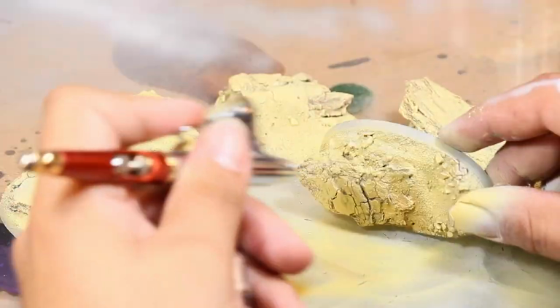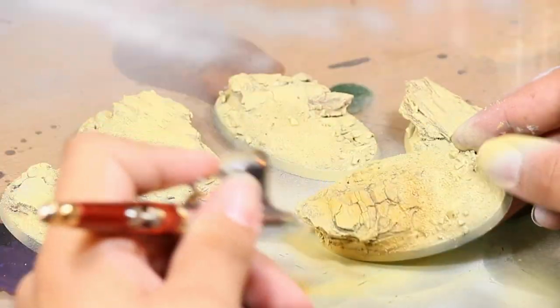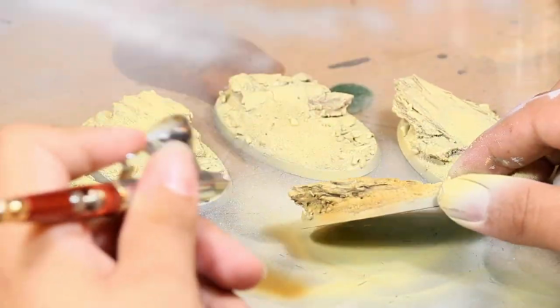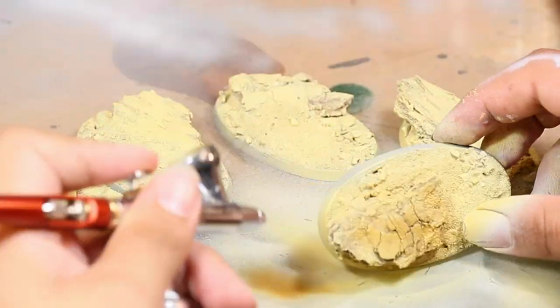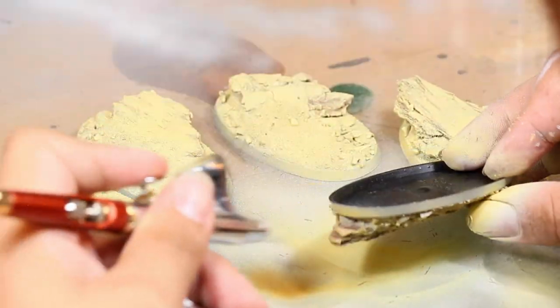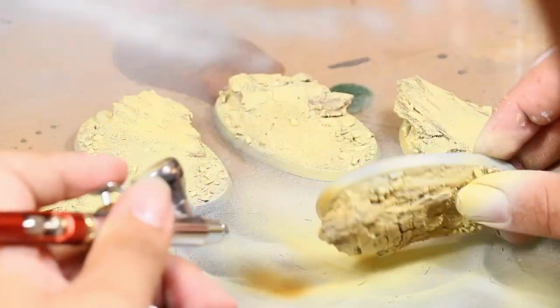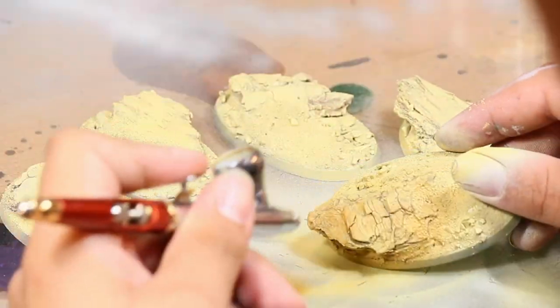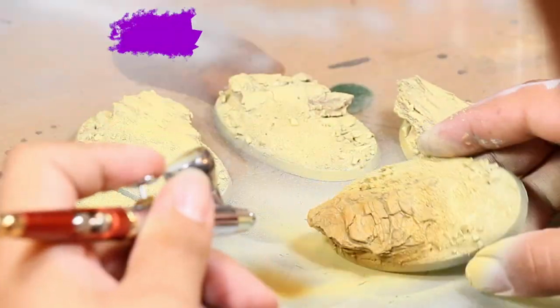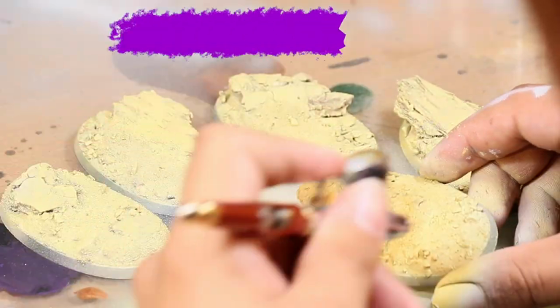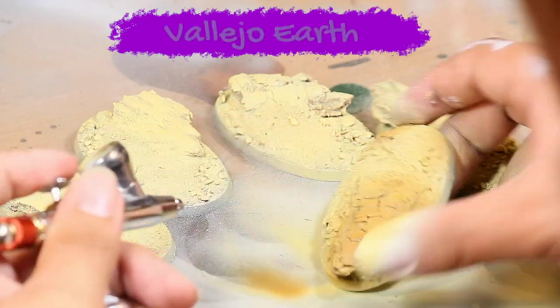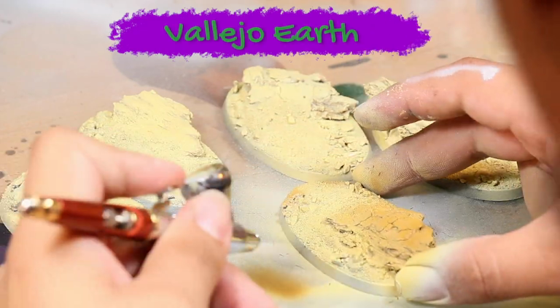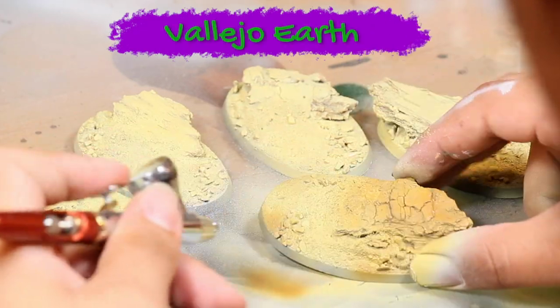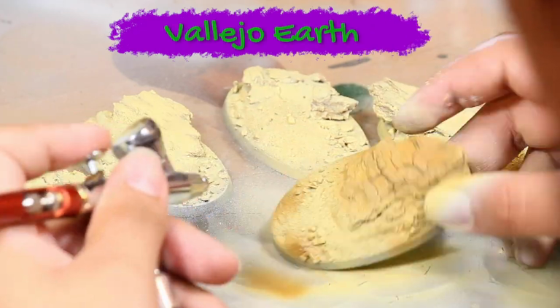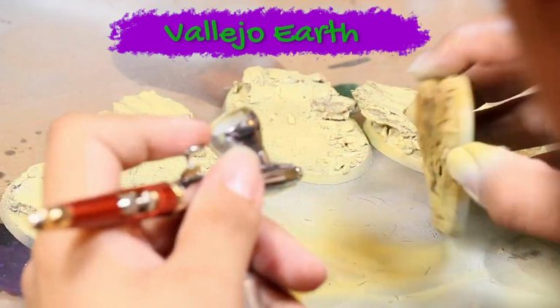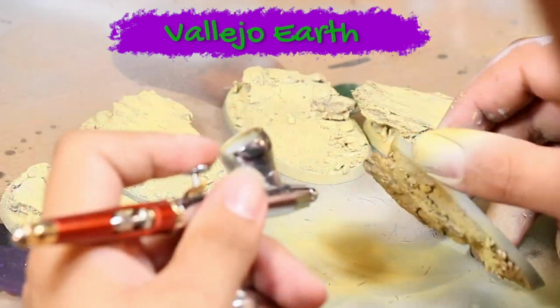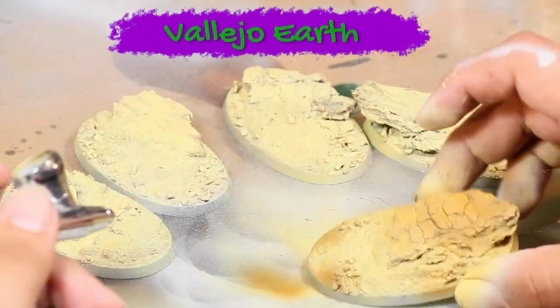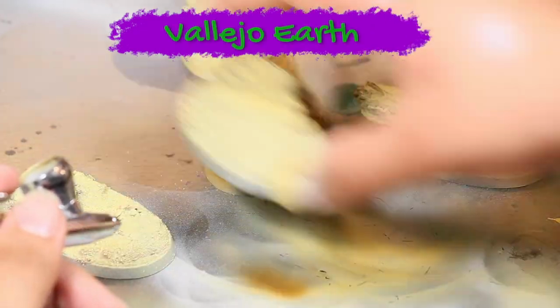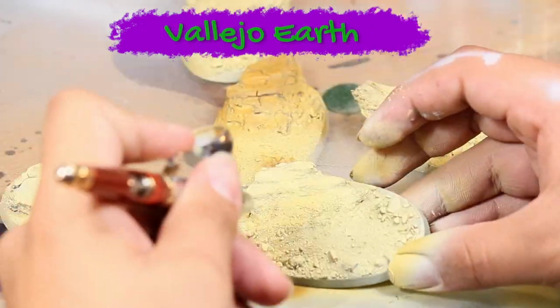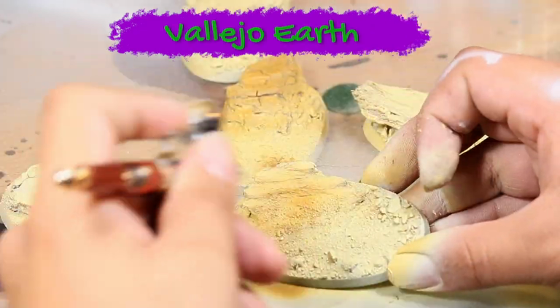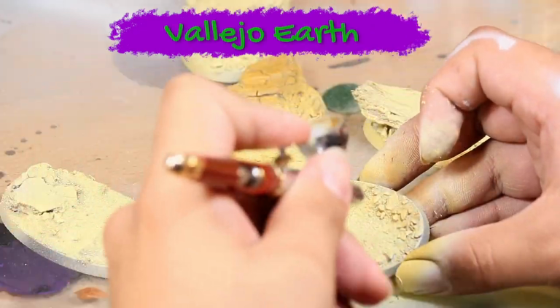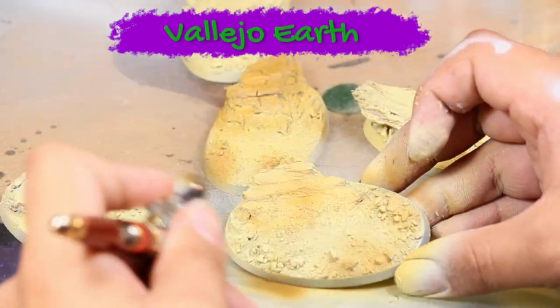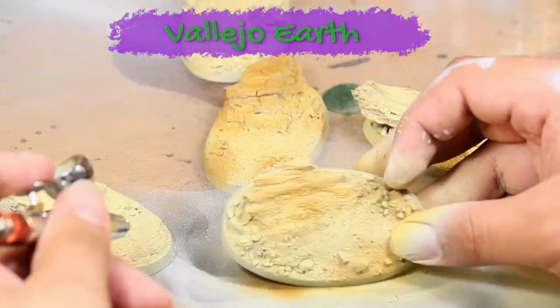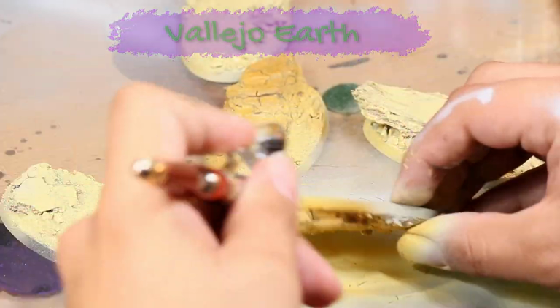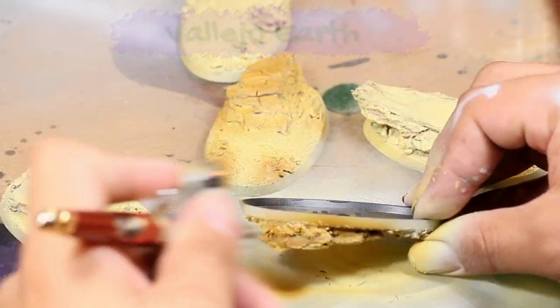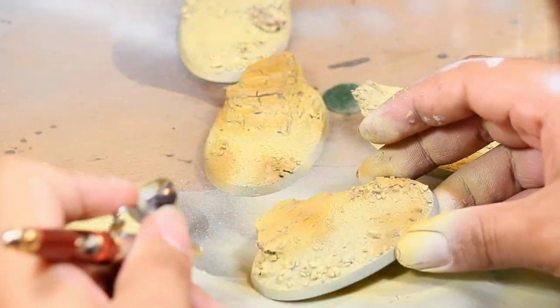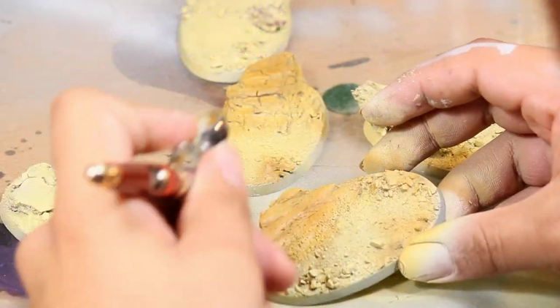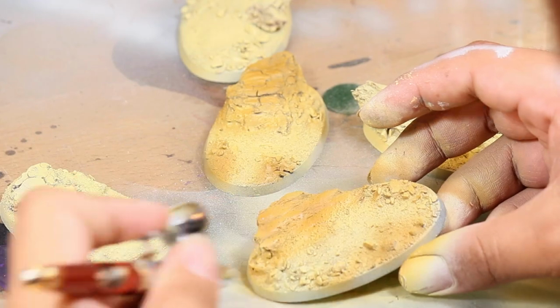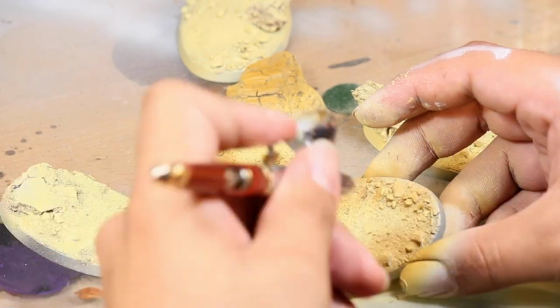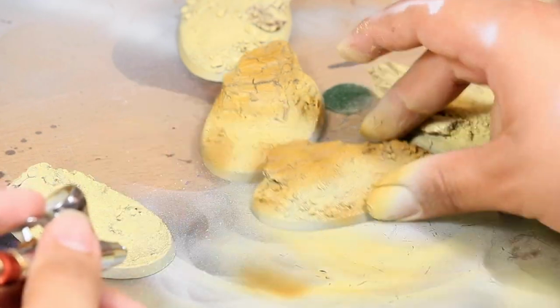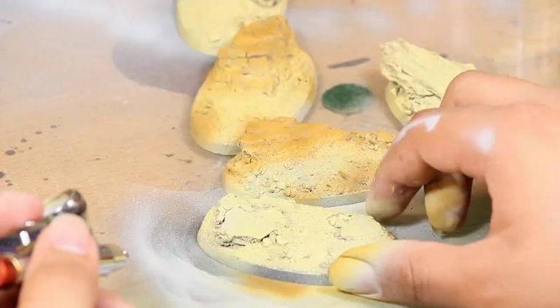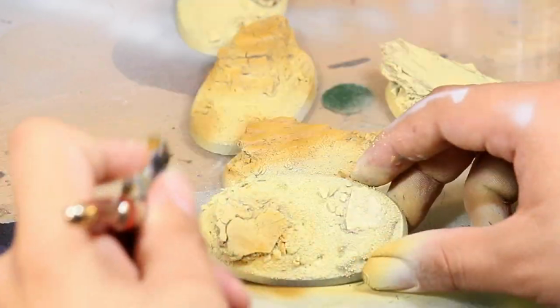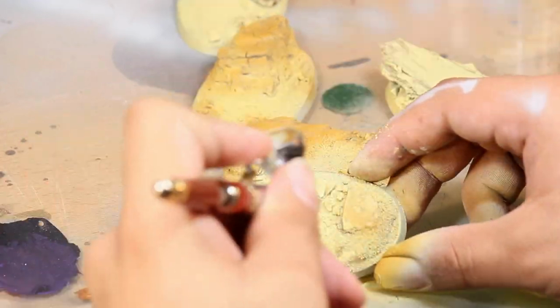I then switched out my airbrush and used Vallejo earth, spraying it on all of the wood chips and on some of the larger clumps of large pebbles.